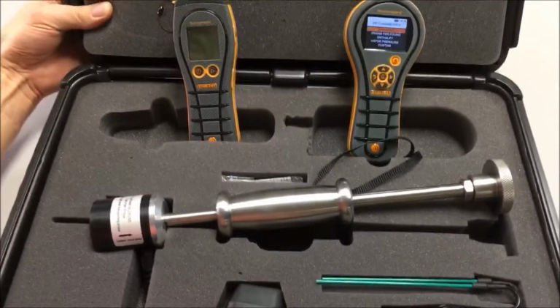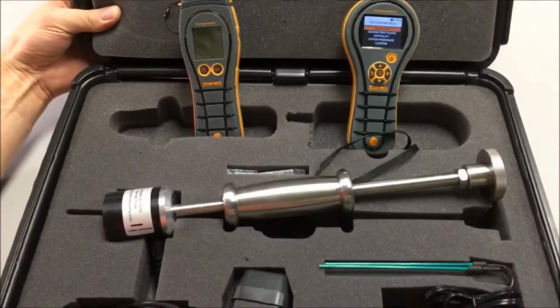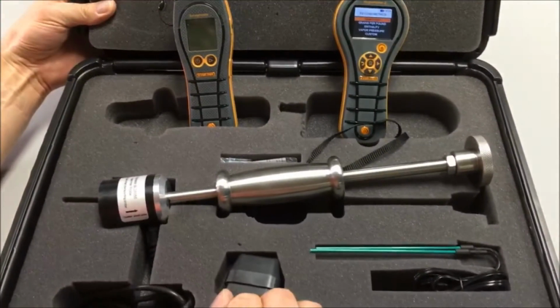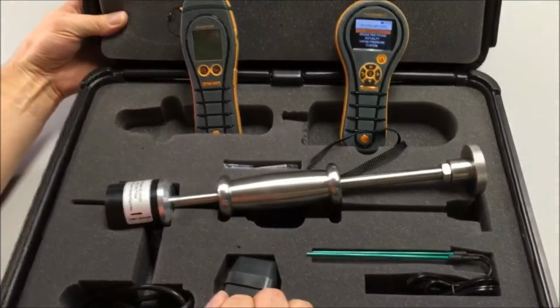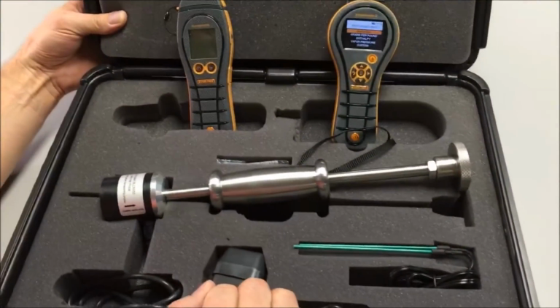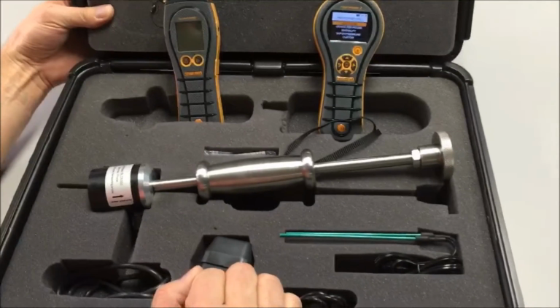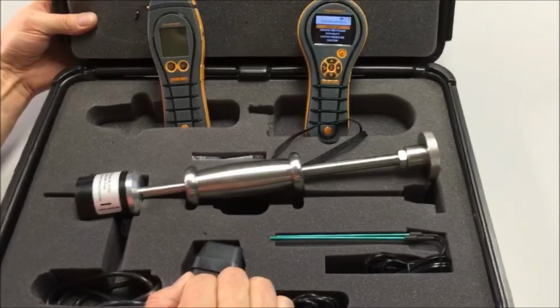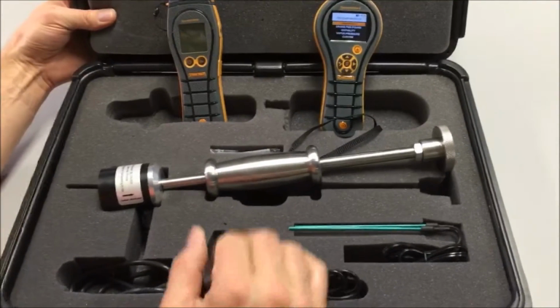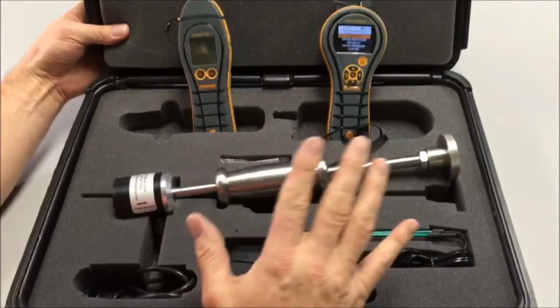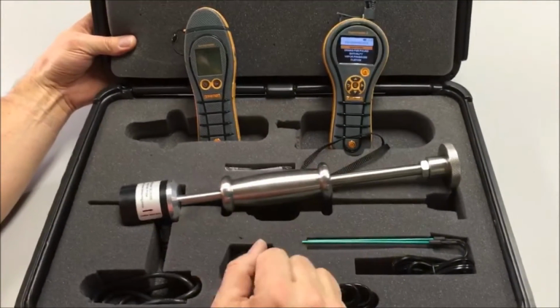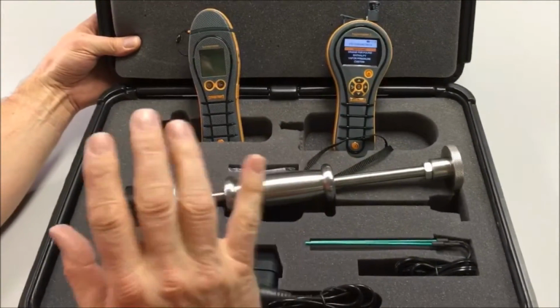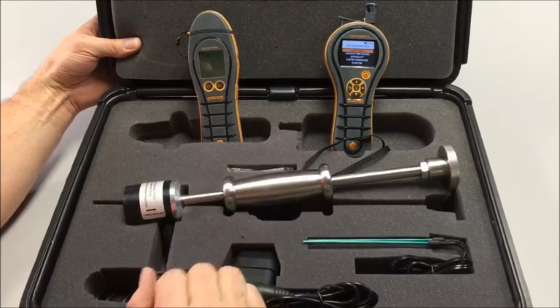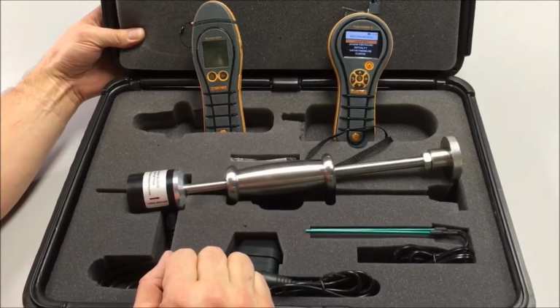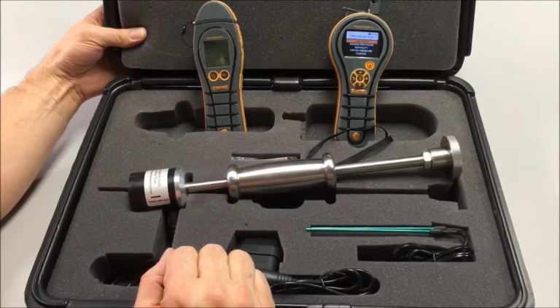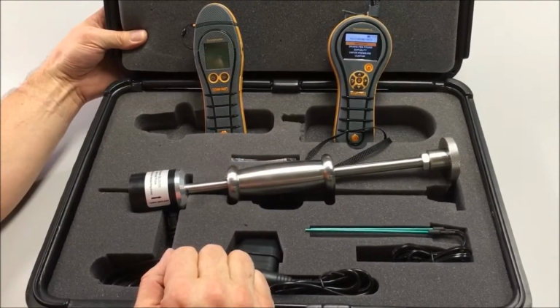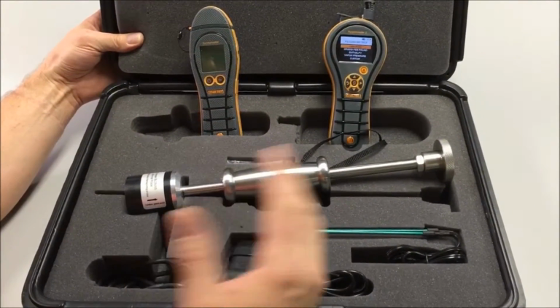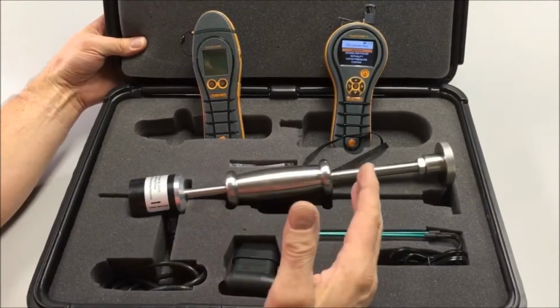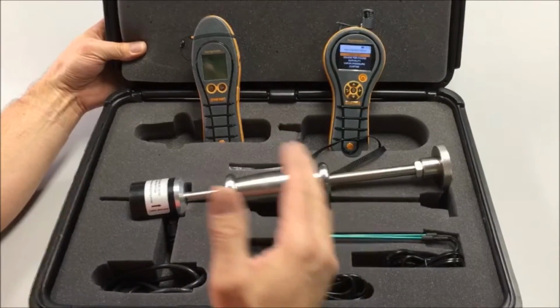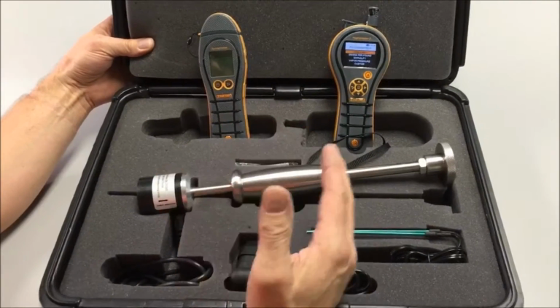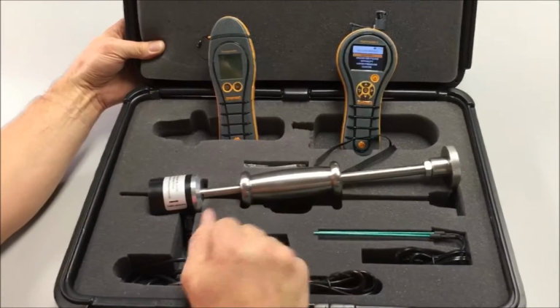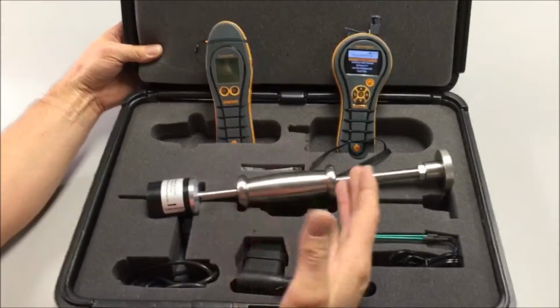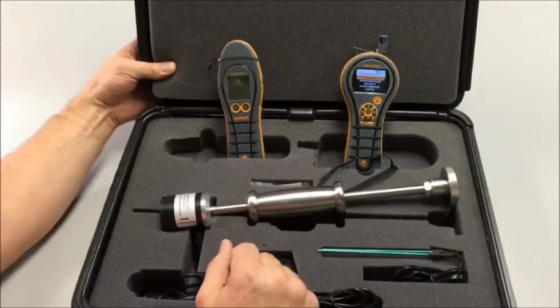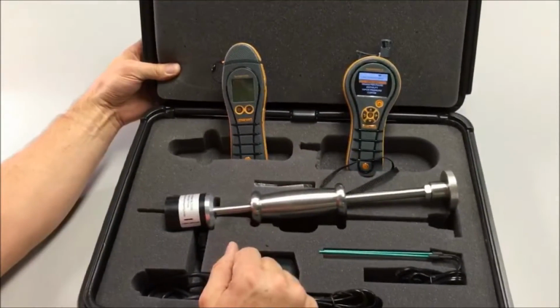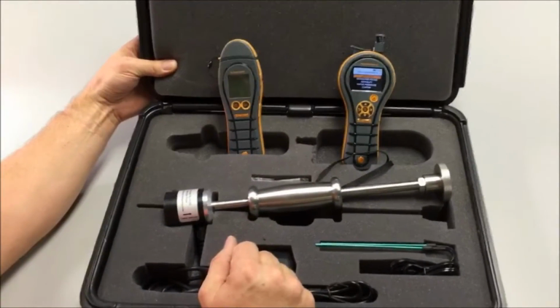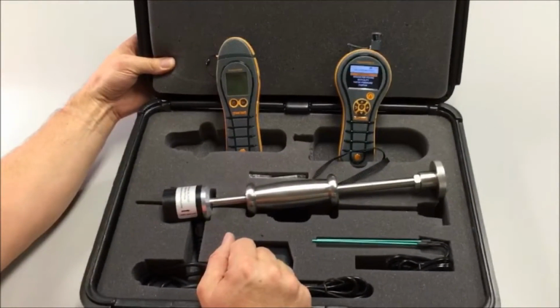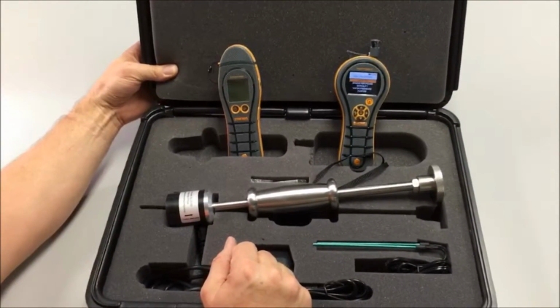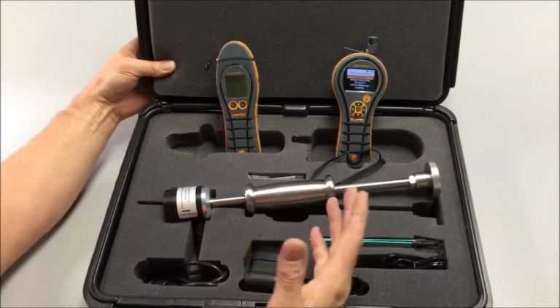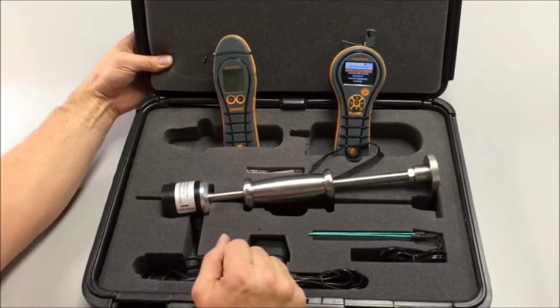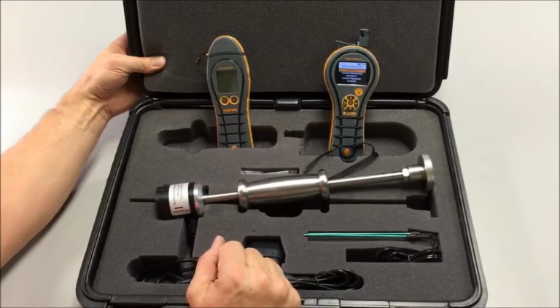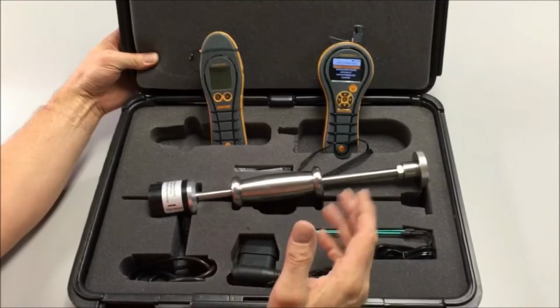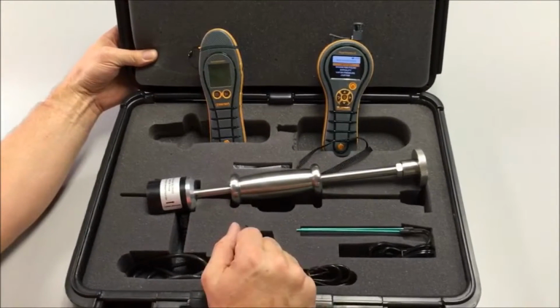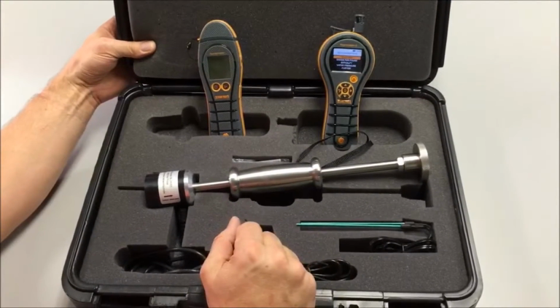So that's the Protometer Technician's Kit — an all-in-one kit with a compartment for all your components. A very powerful set of instruments and accessories to help you with your flood damage restoration job or your building survey job.